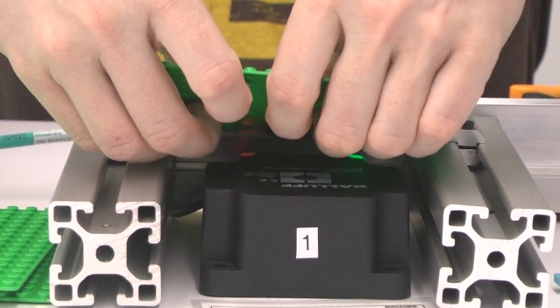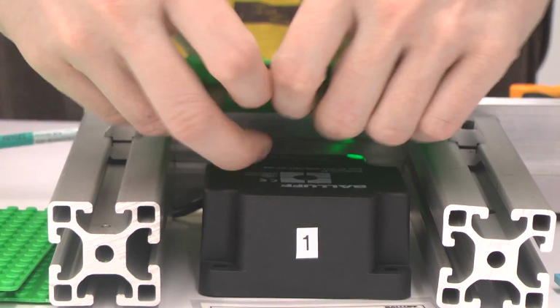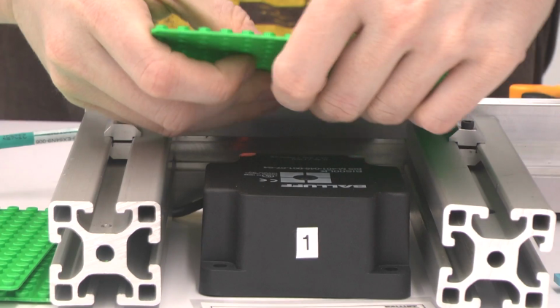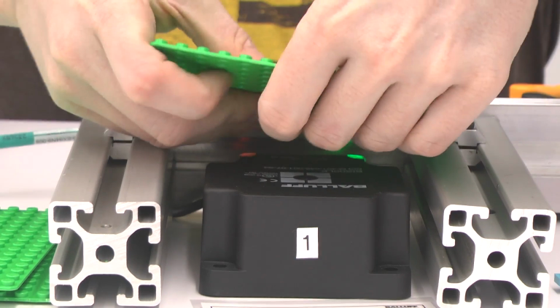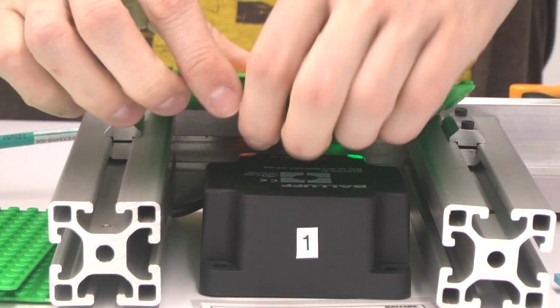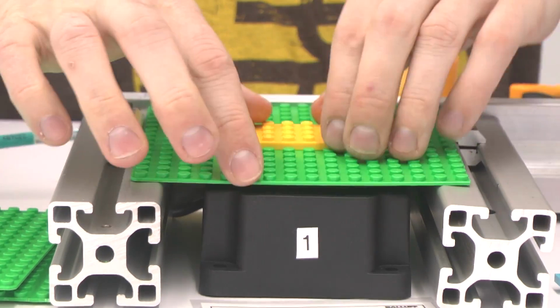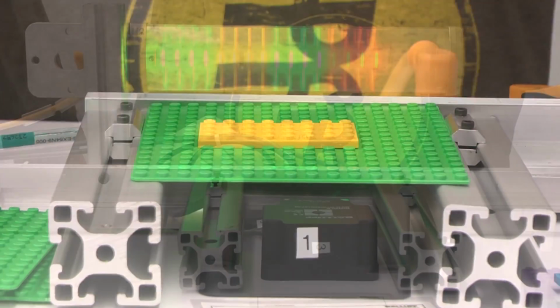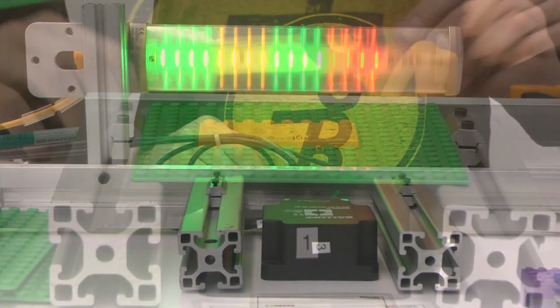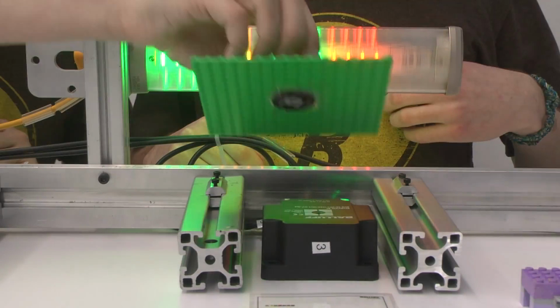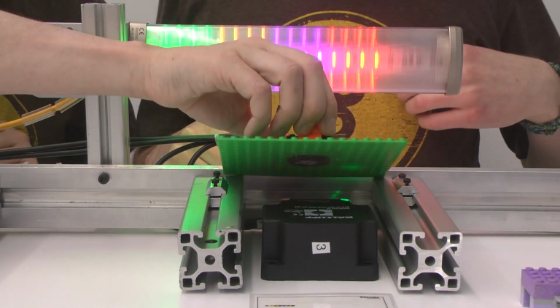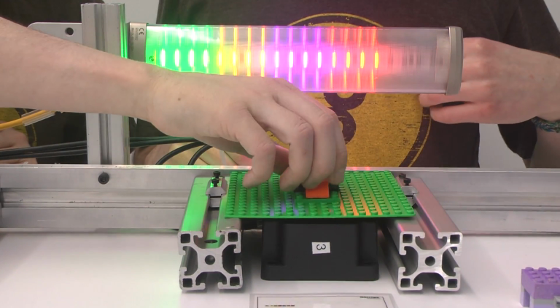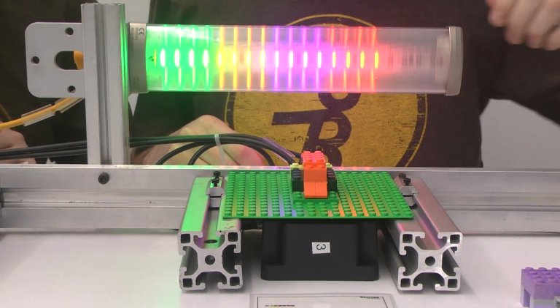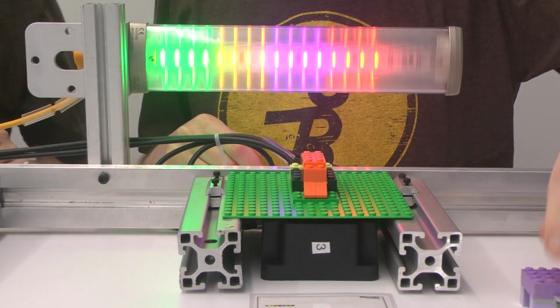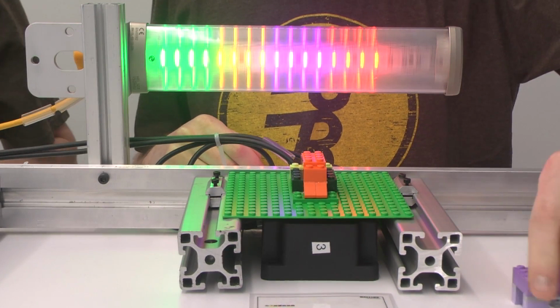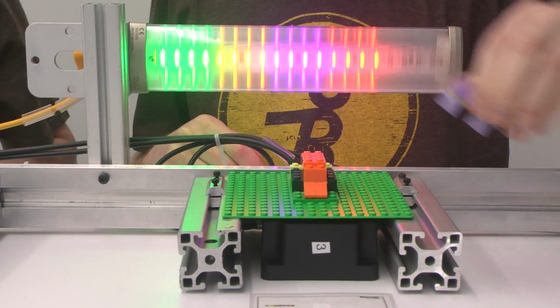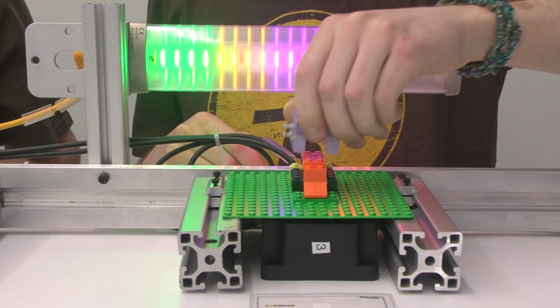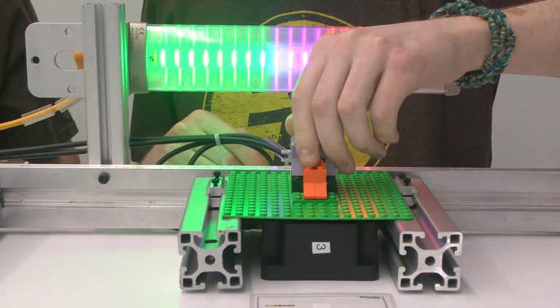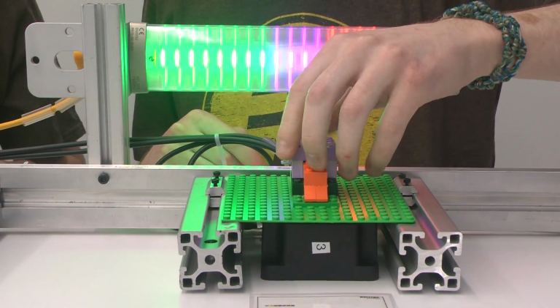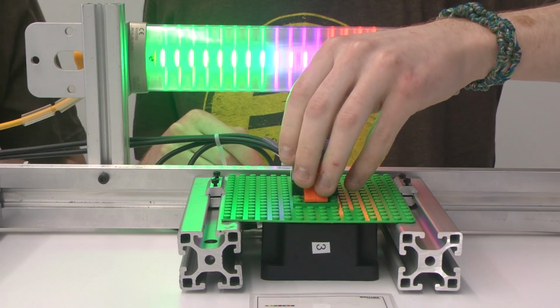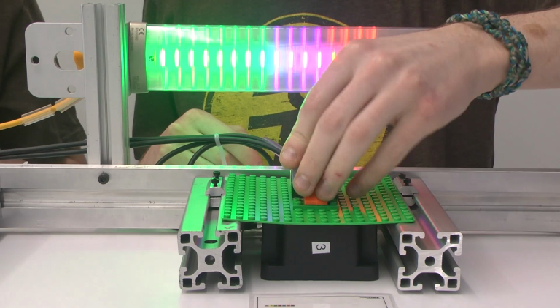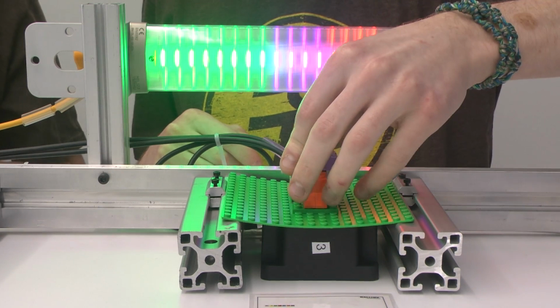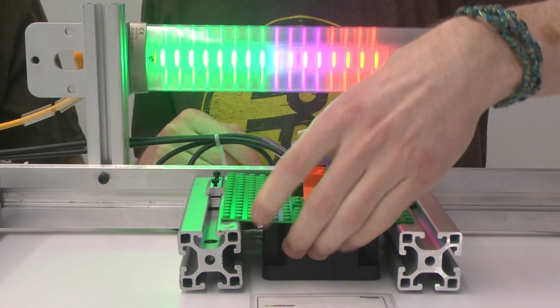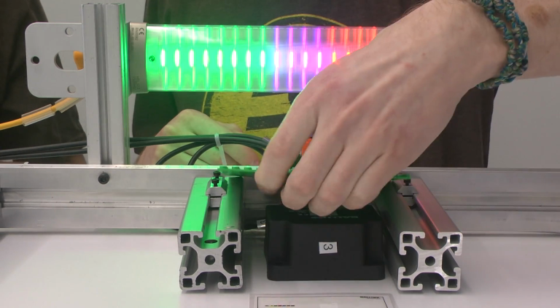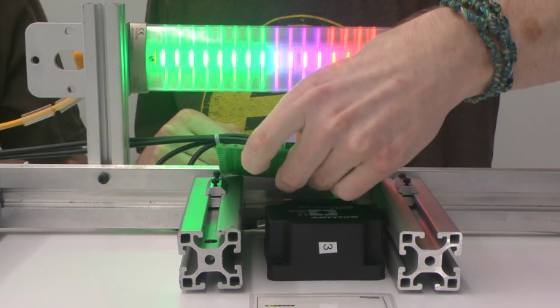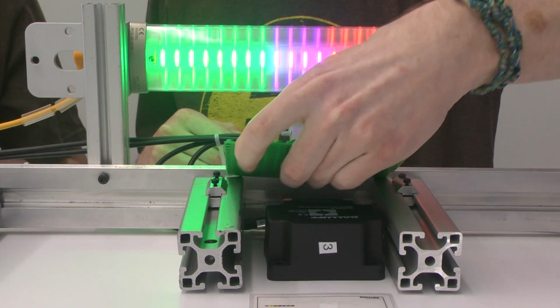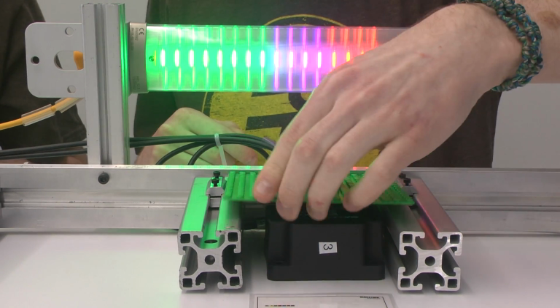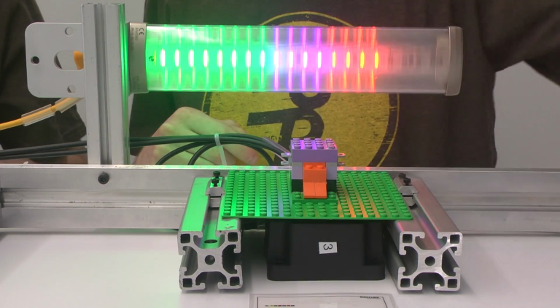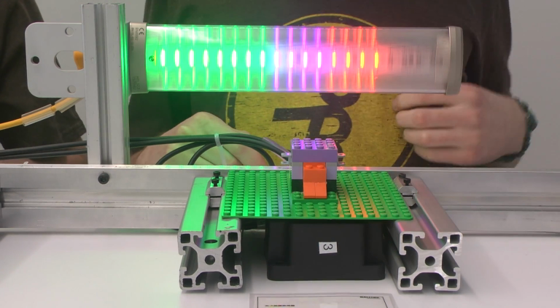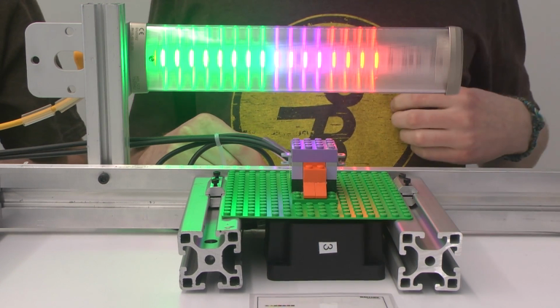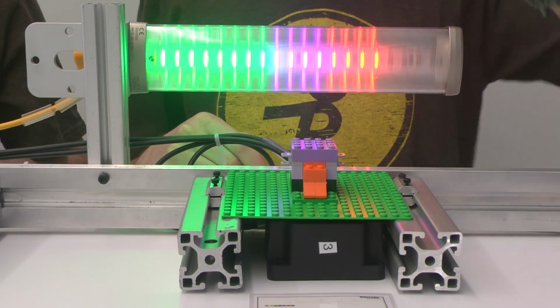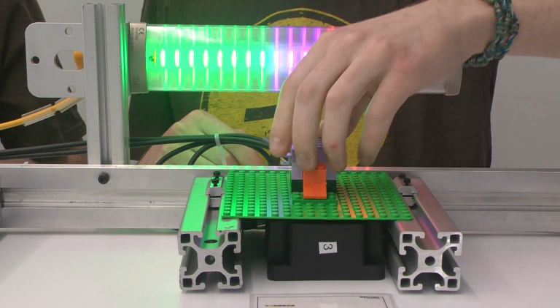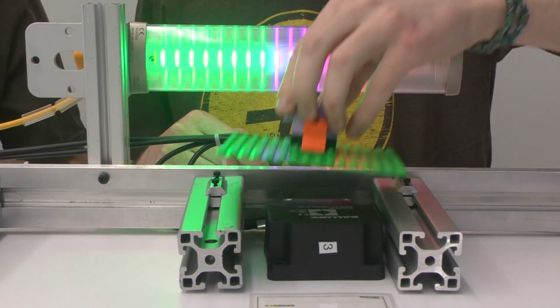The RFID reader at each workstation reads the model off the tag, and the data is used to instruct the operator what to do. A purple light on the smart light indicates a purple part must be assembled.